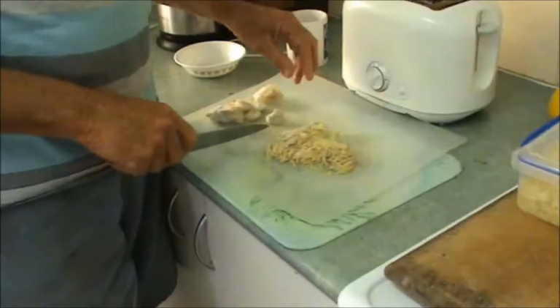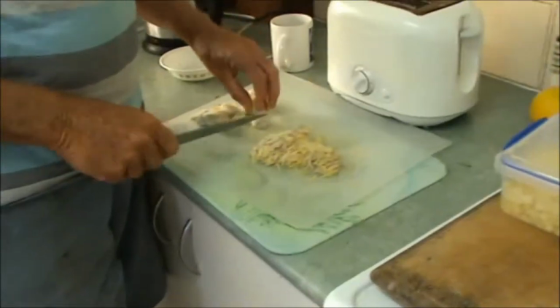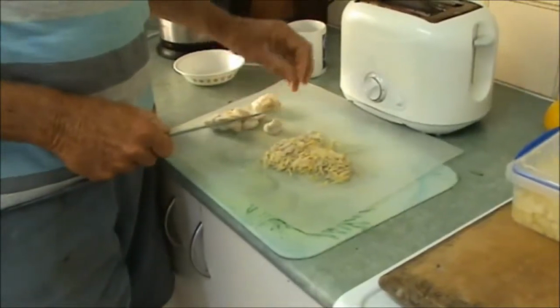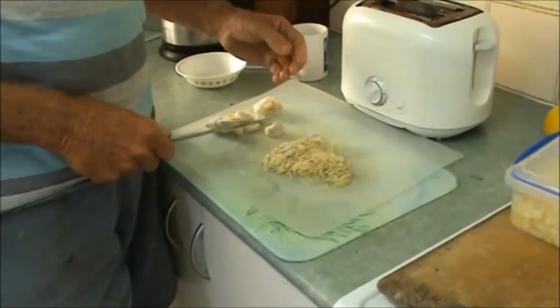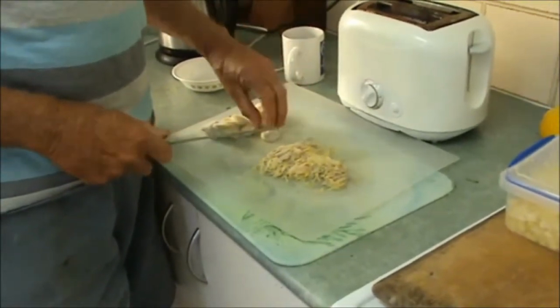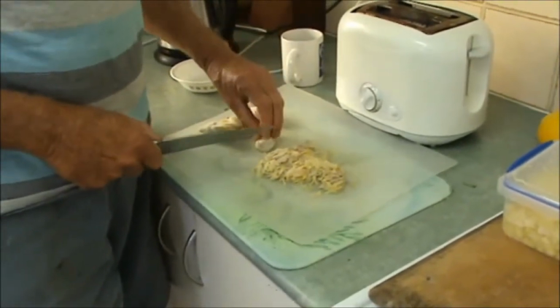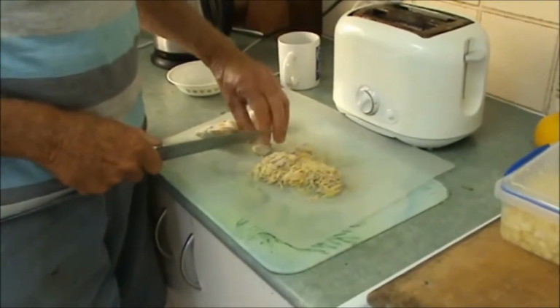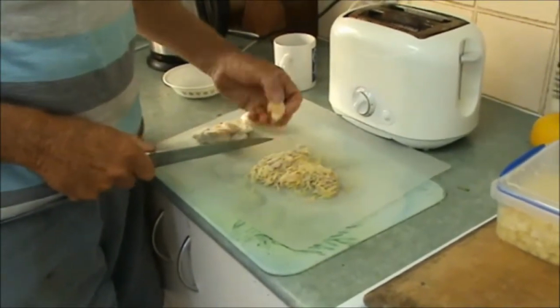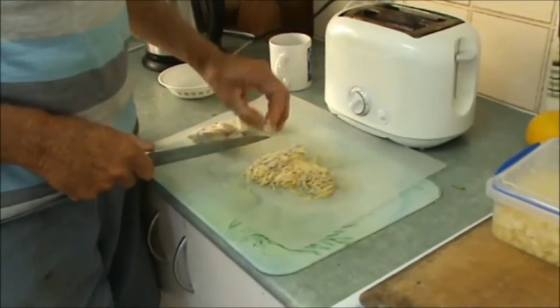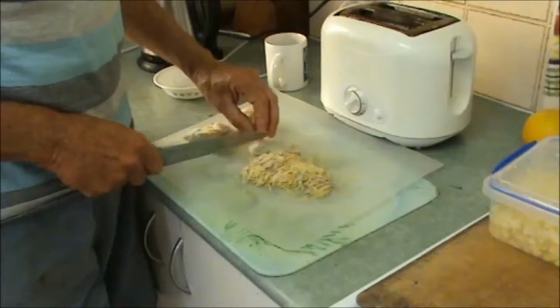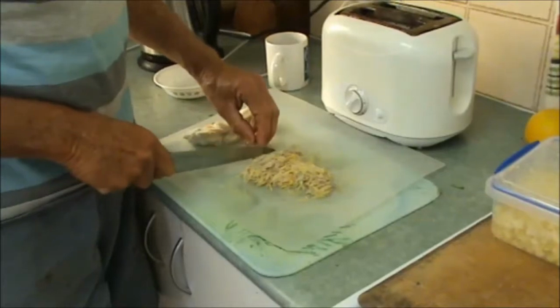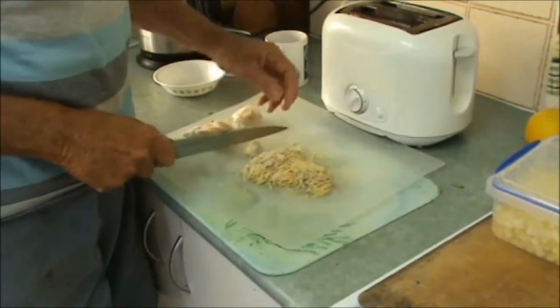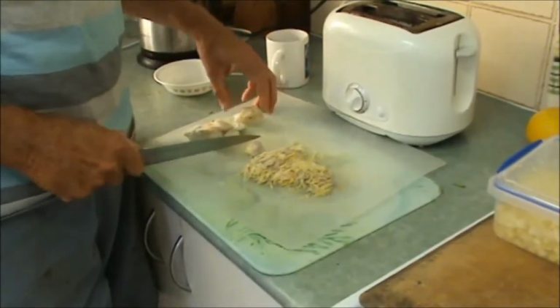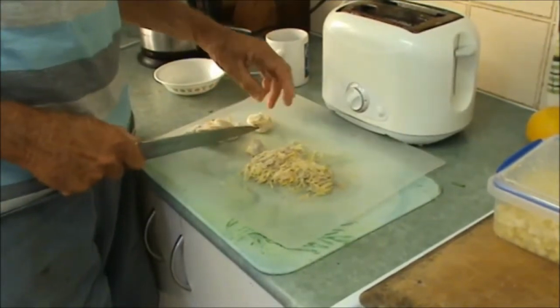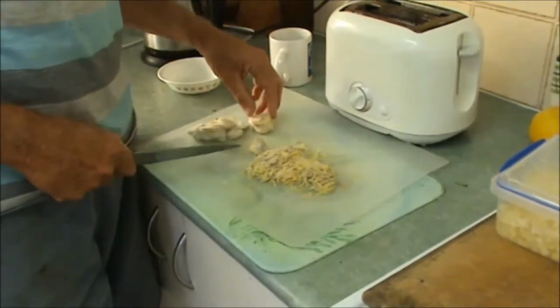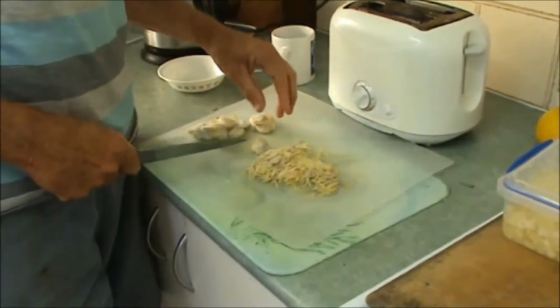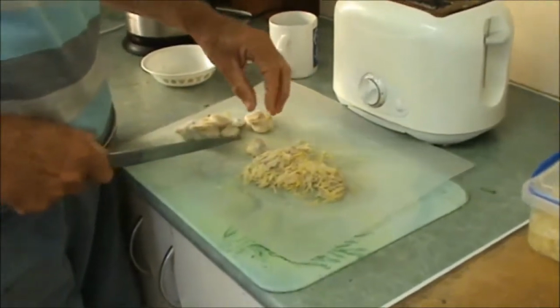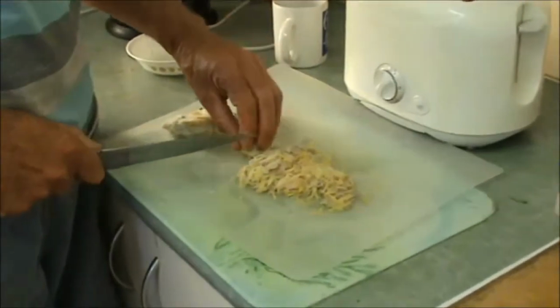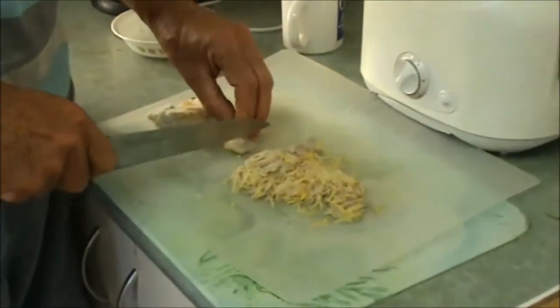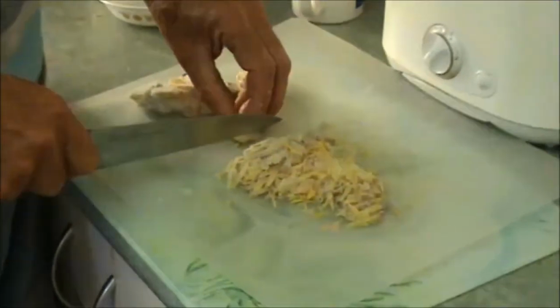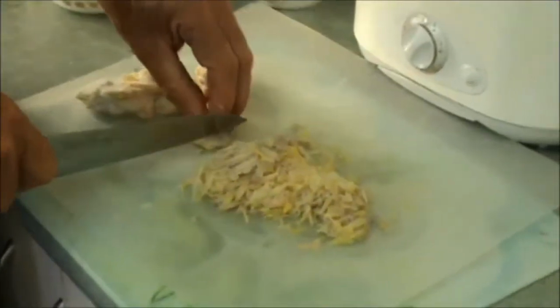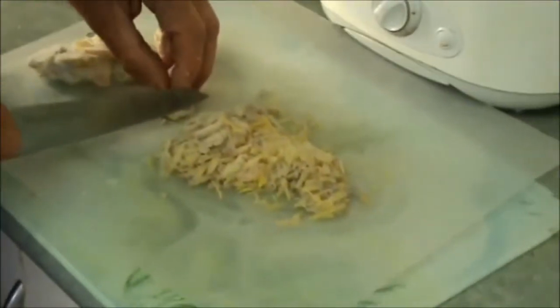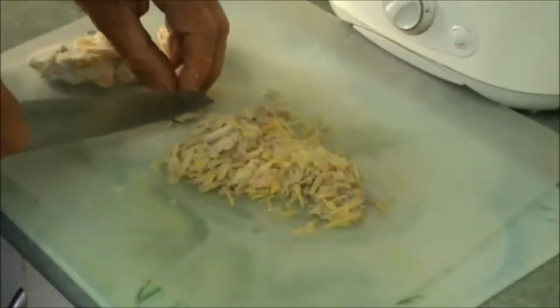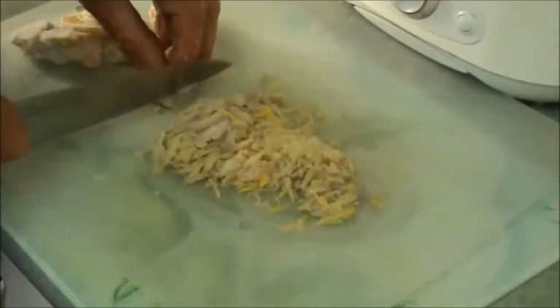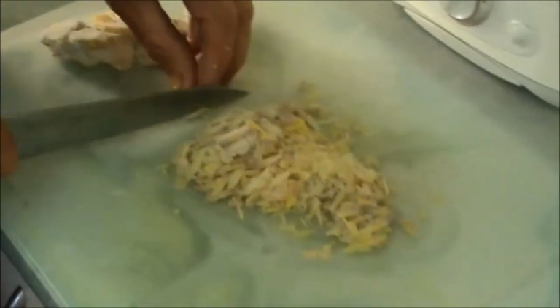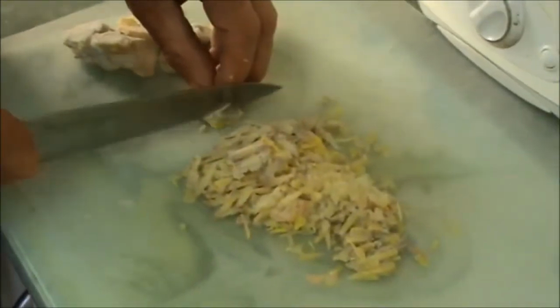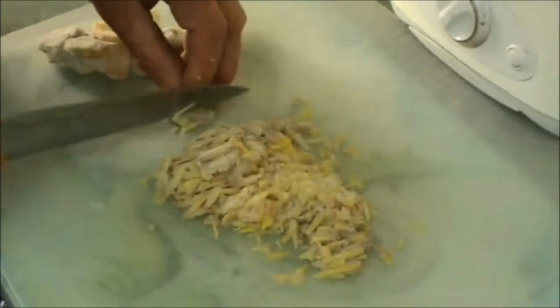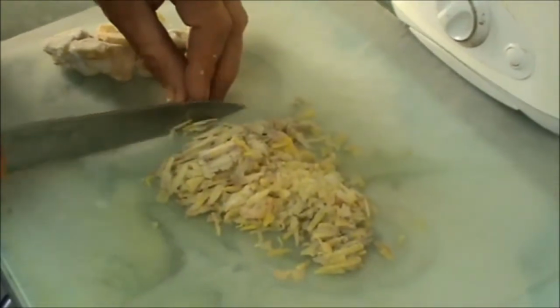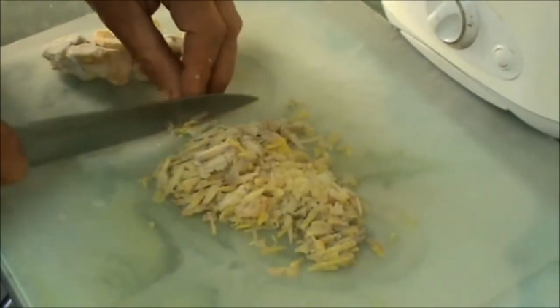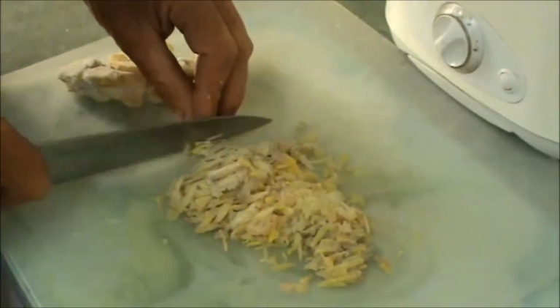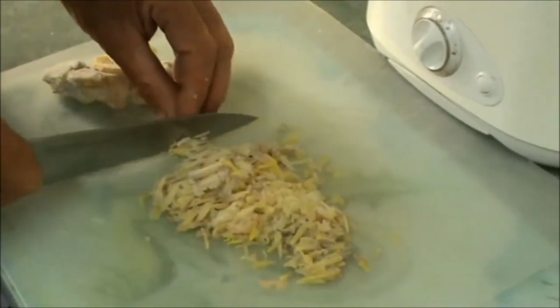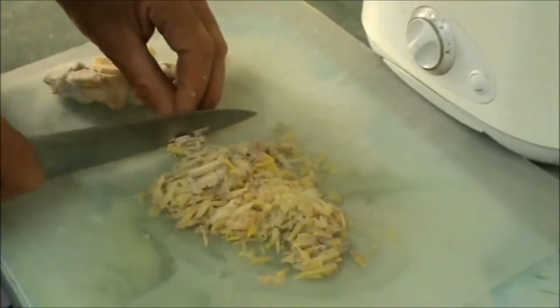What I'm doing here is finely slicing about 100 grams of my ginger. This is out of the freezer, so I'm just finely cutting it into real fine strips.